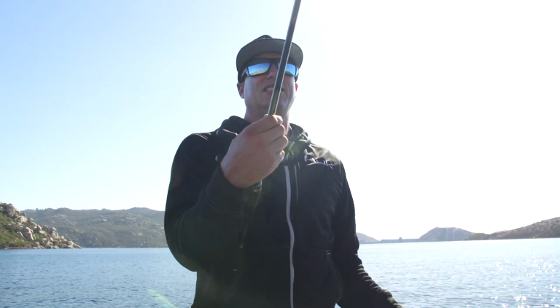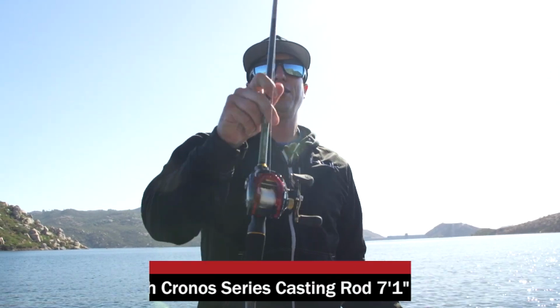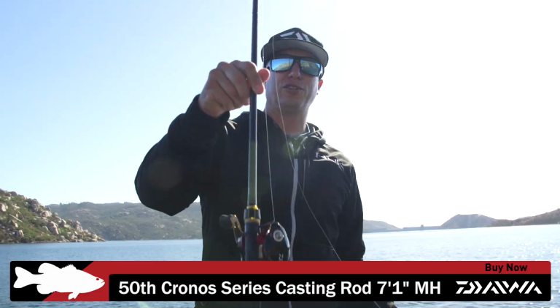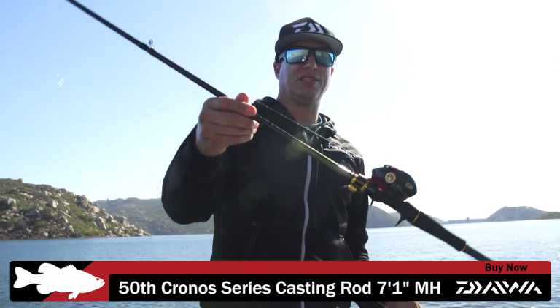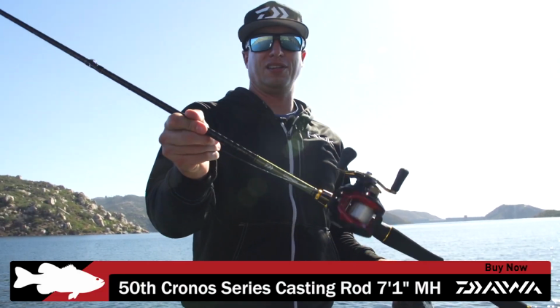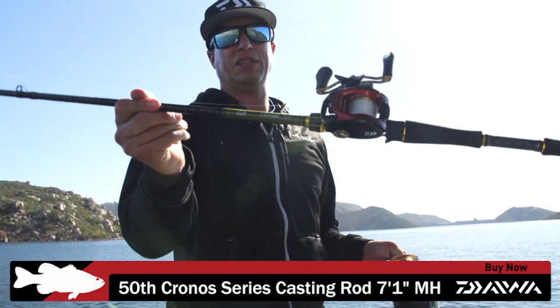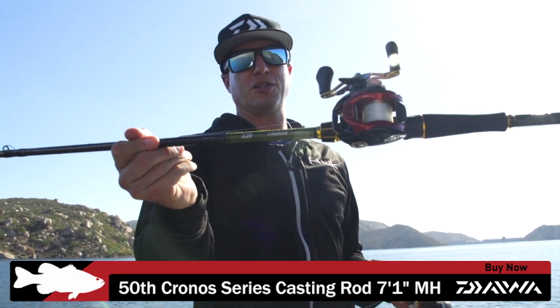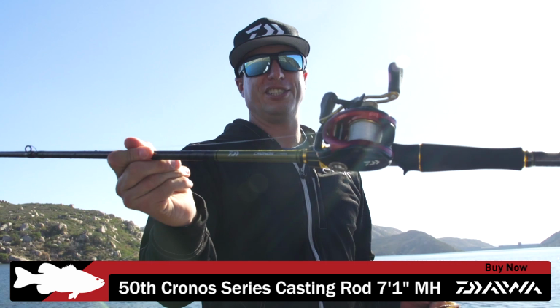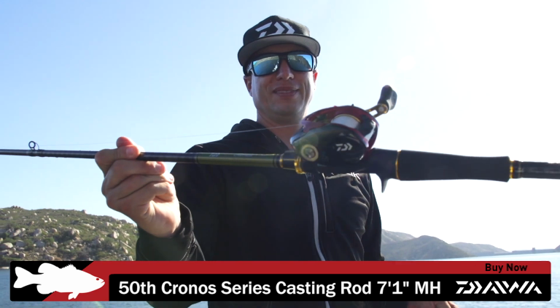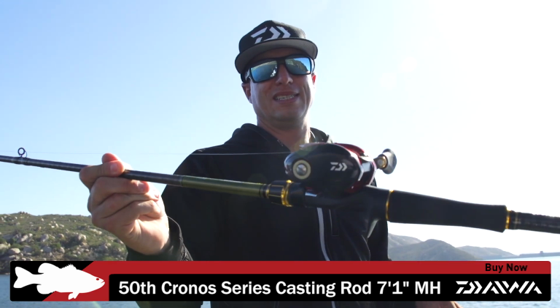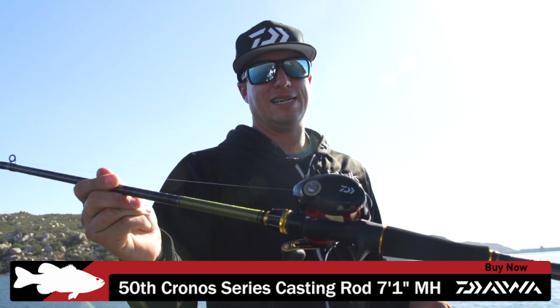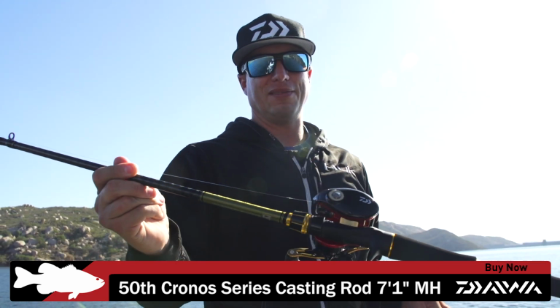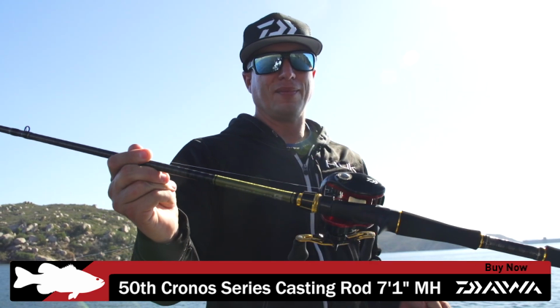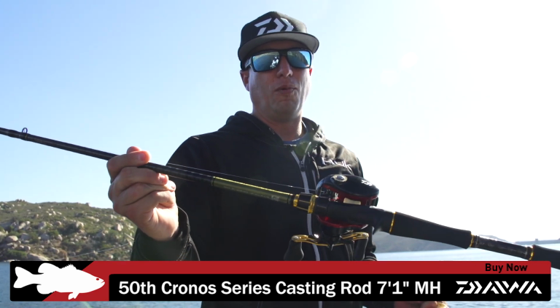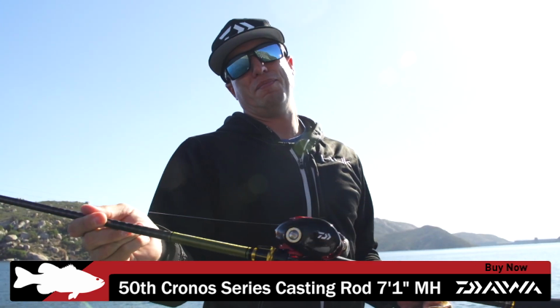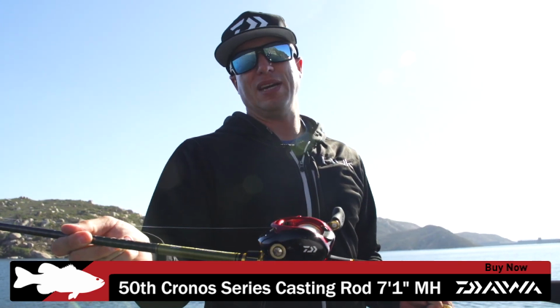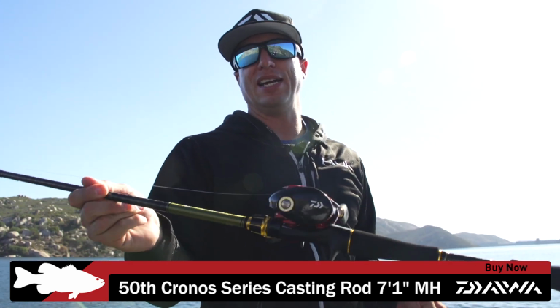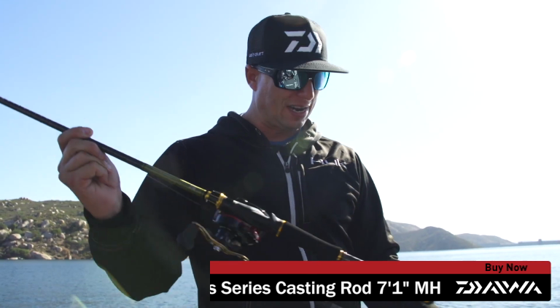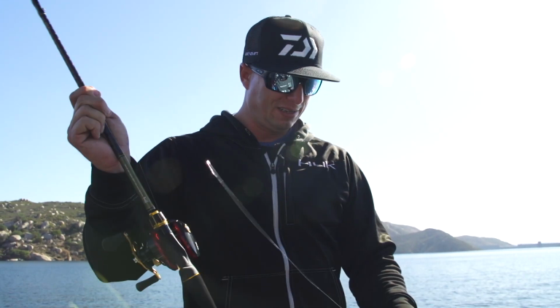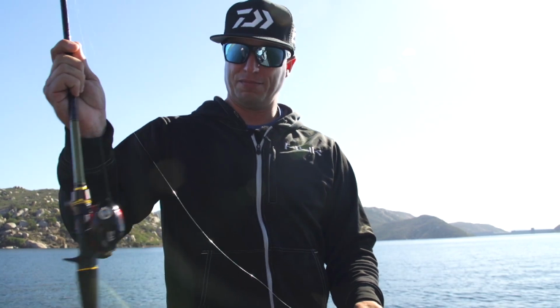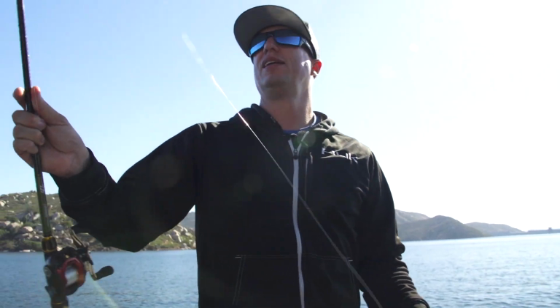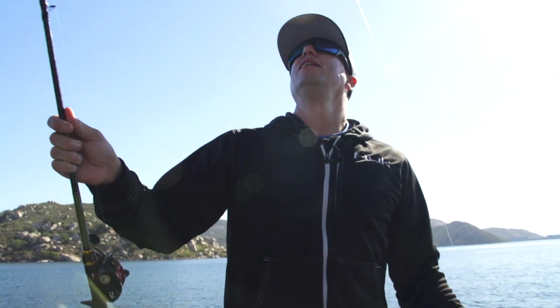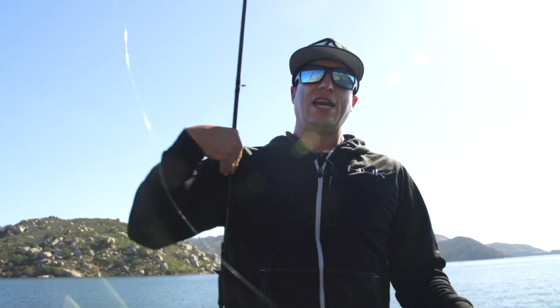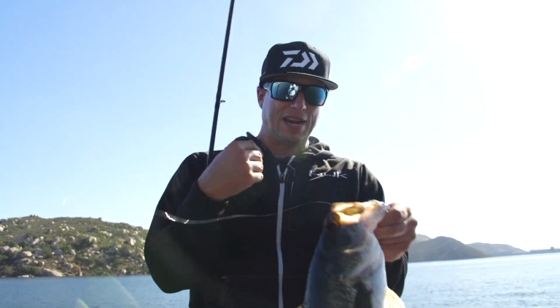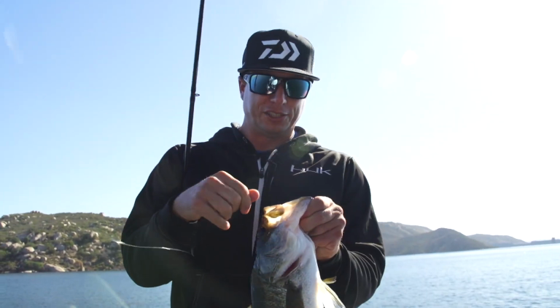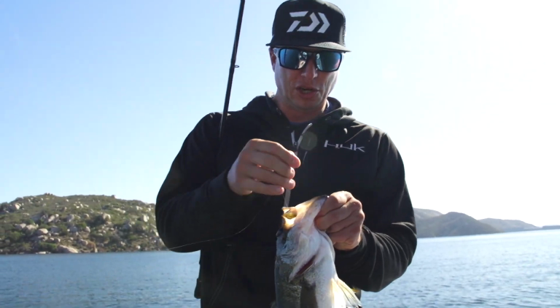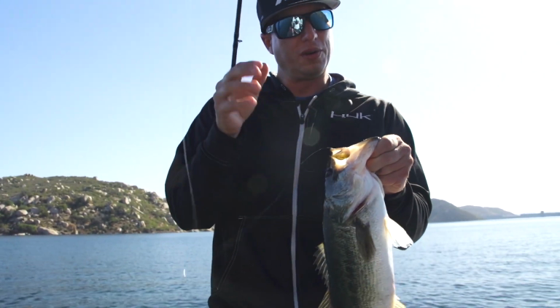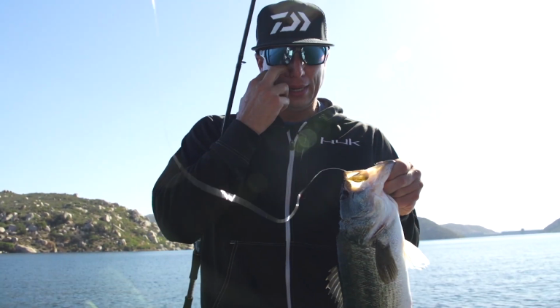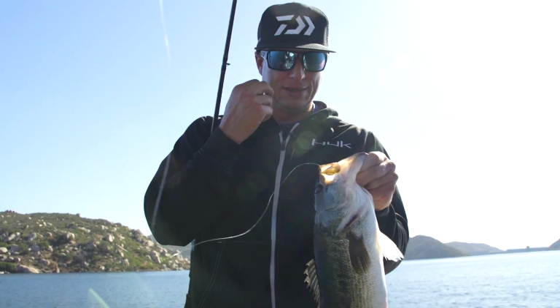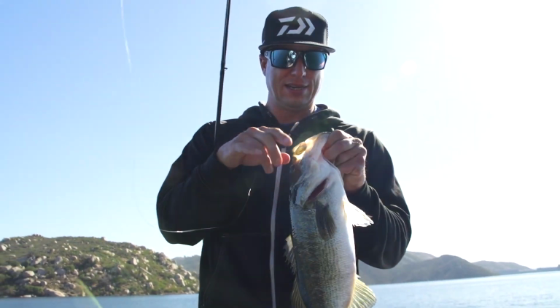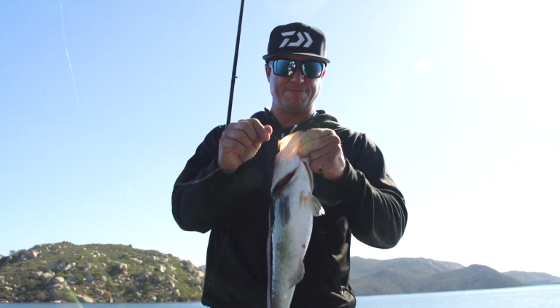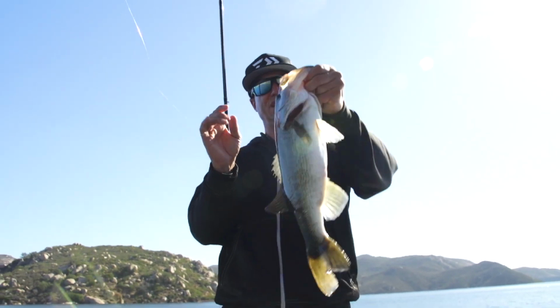It's actually a Kronos rod, but it's the 50th Anniversary Edition. It's a 7.1 medium heavy, extra fast. That extra fast action is good for throwing light baits, and that one bit it.